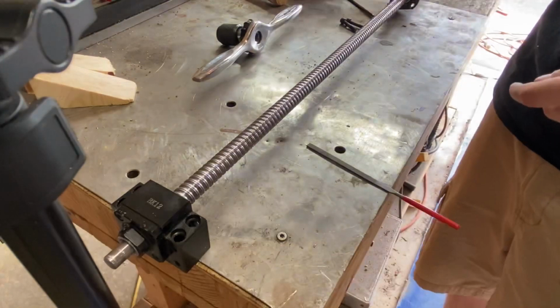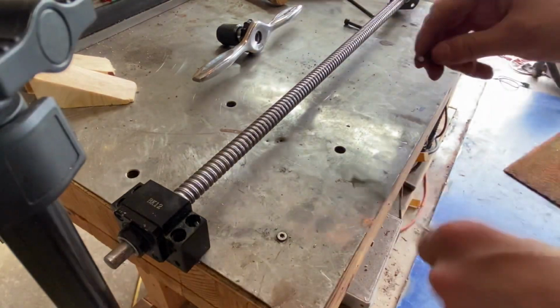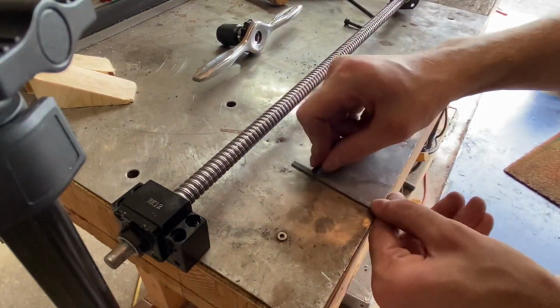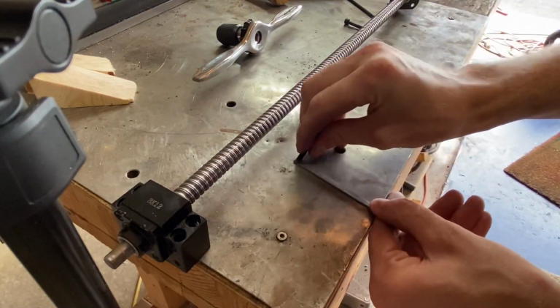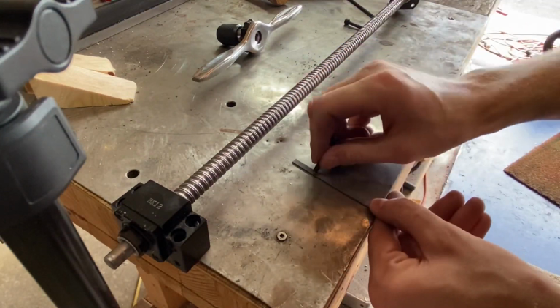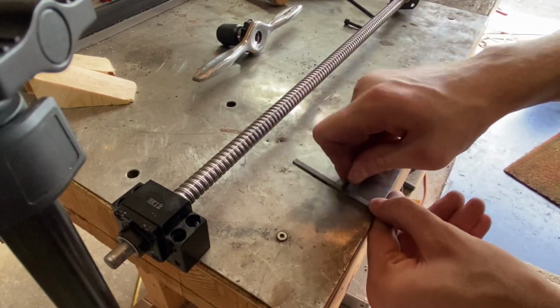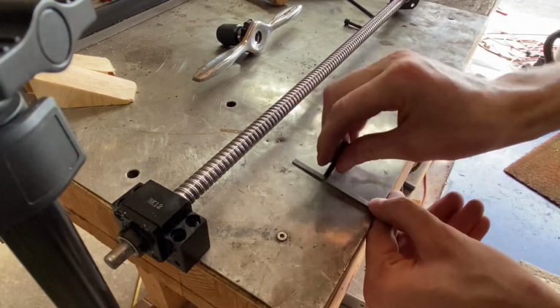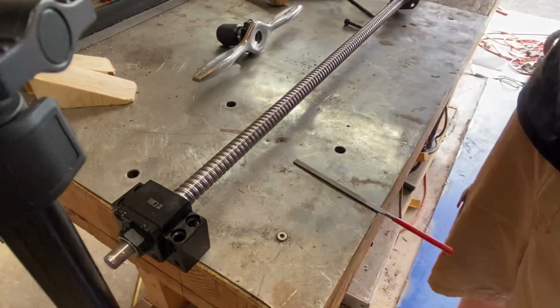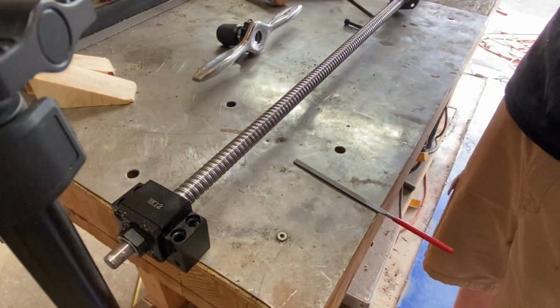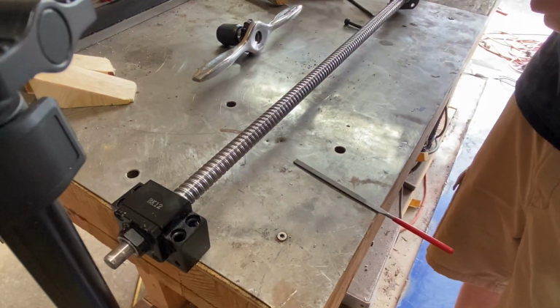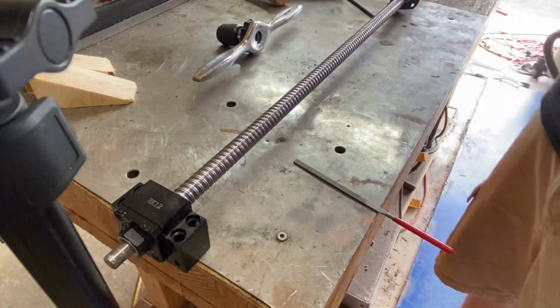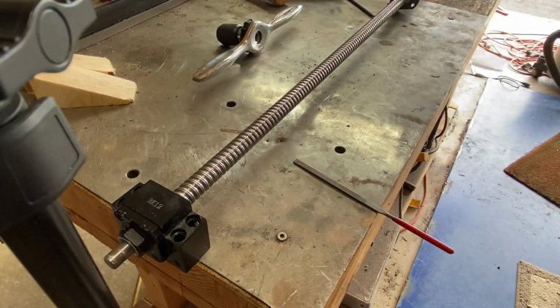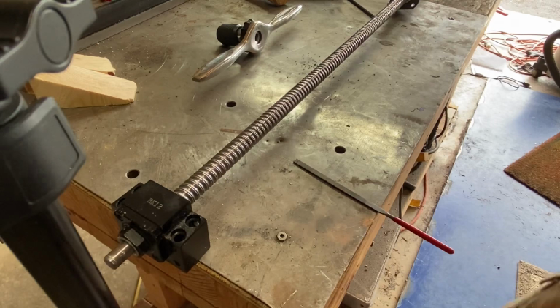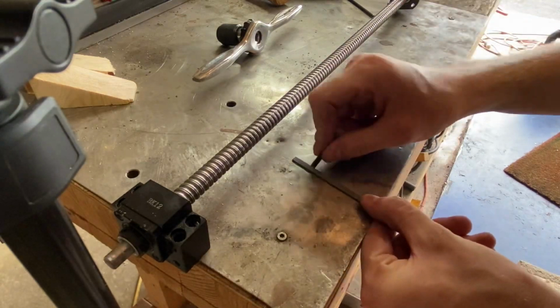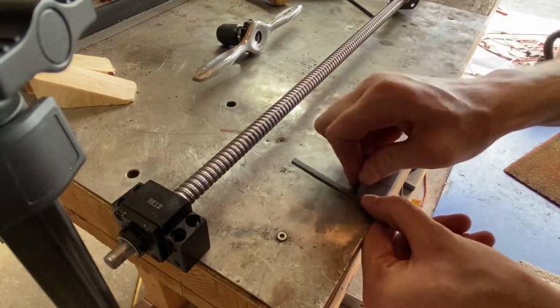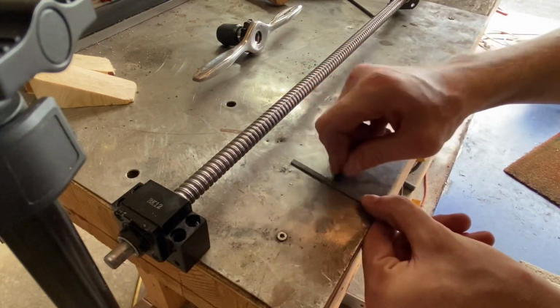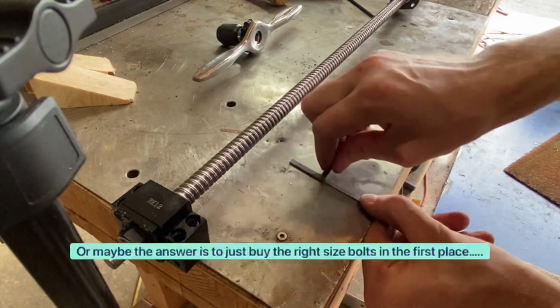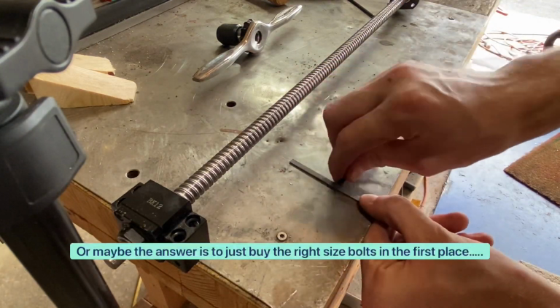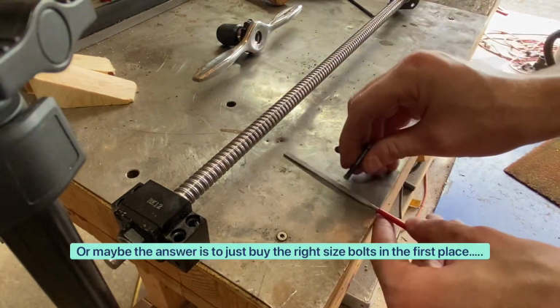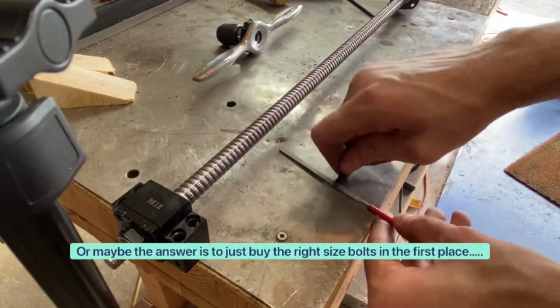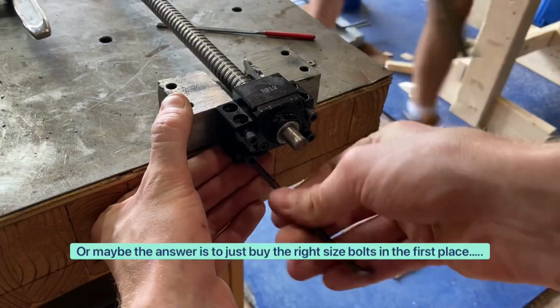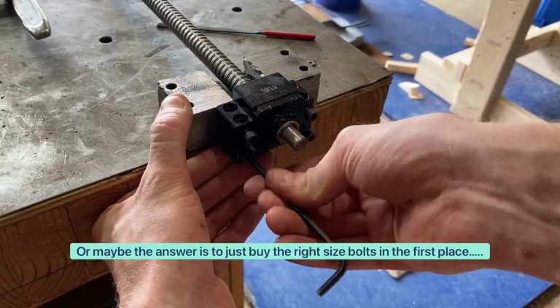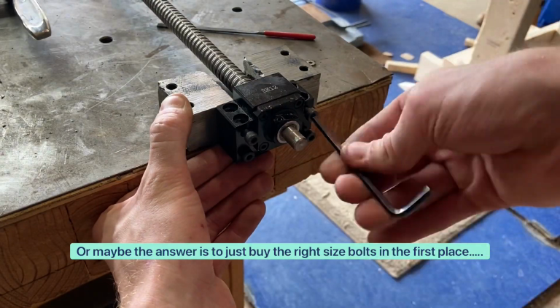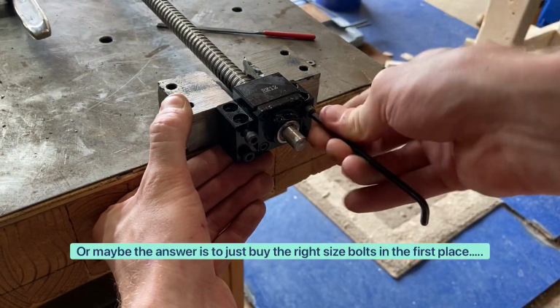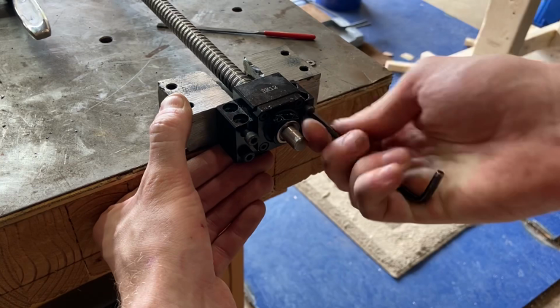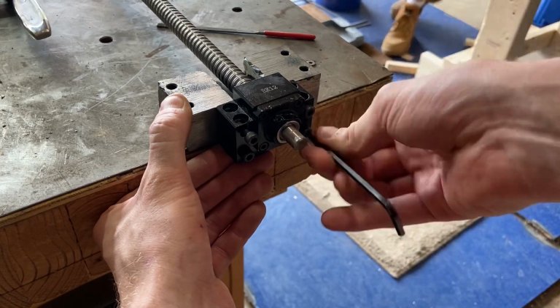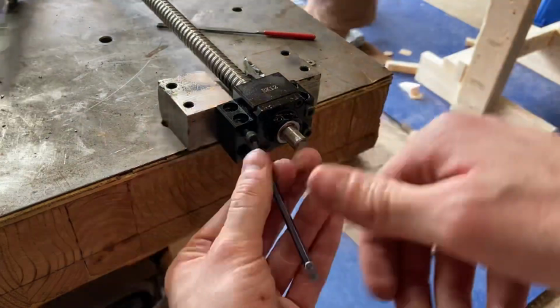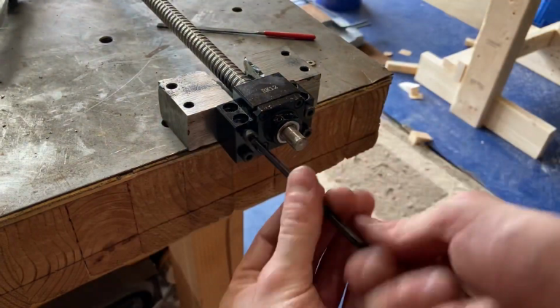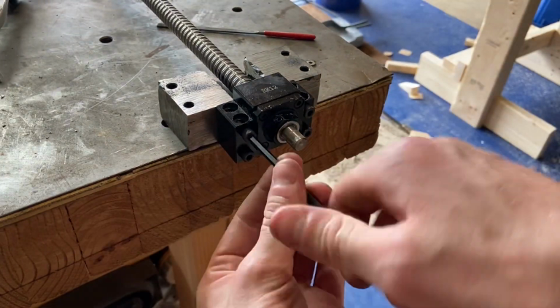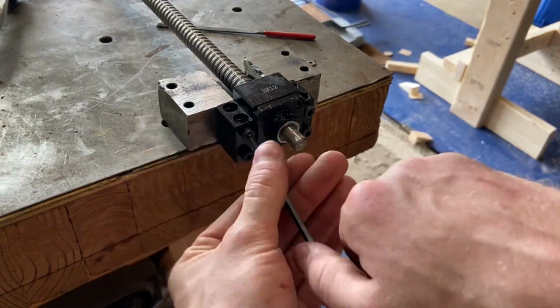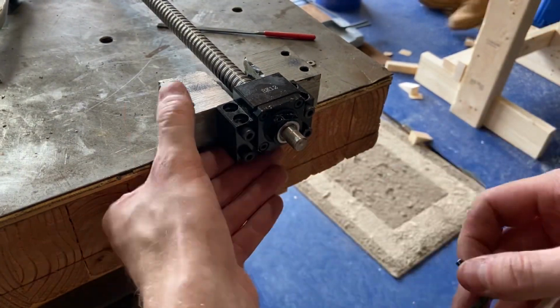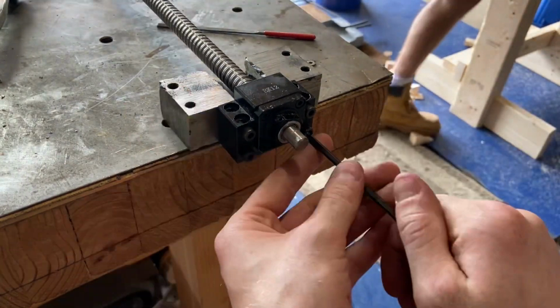Does anybody know of a tool that can do this? For just two or three bolts it's not so bad, but if you're doing 20 or 30 it gets really time-consuming to put a chamfer on everything by hand this way. If there's a tool that'd be really useful.